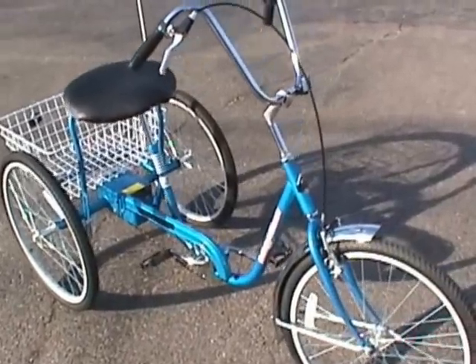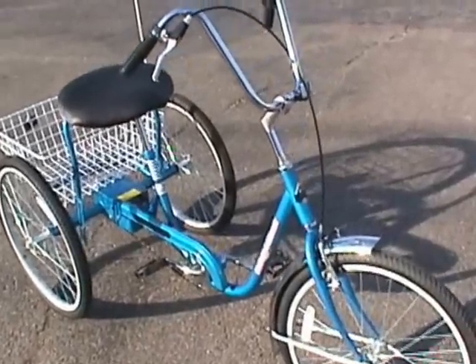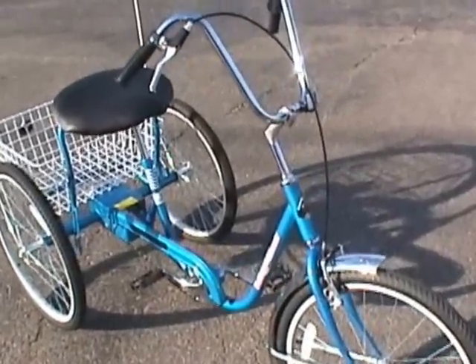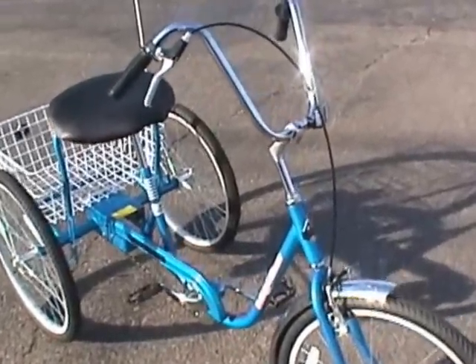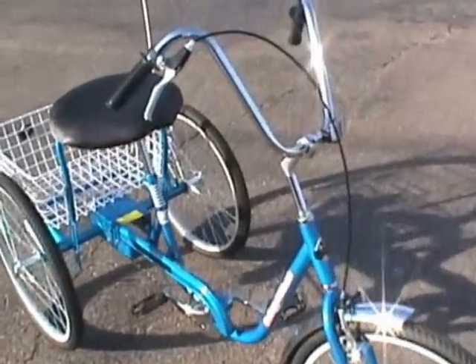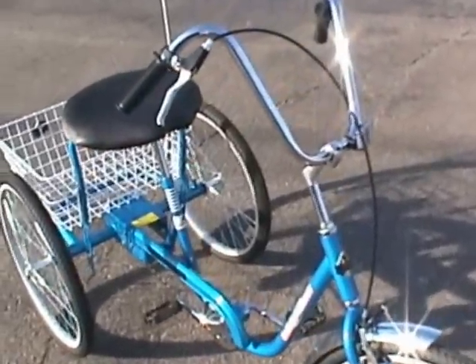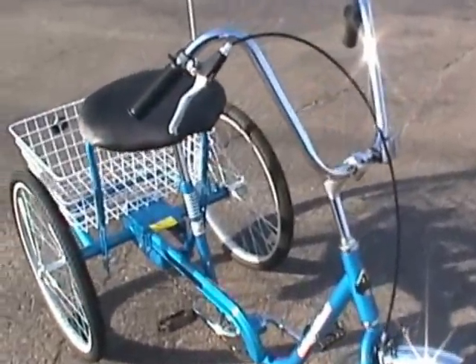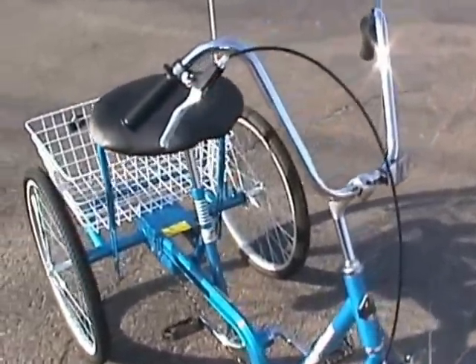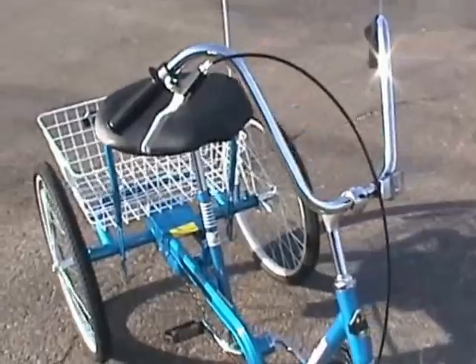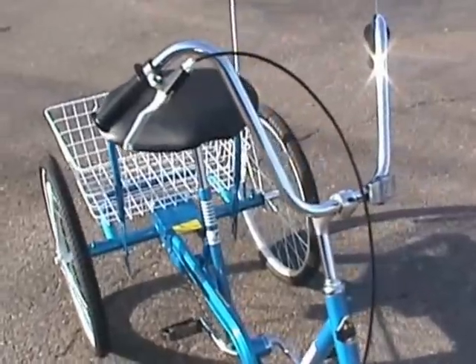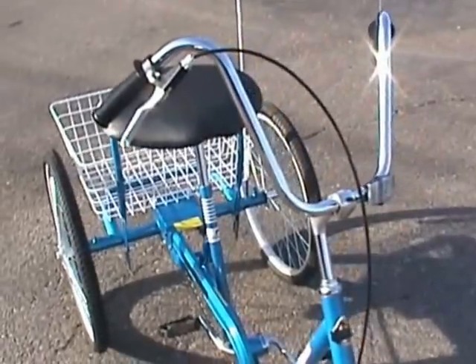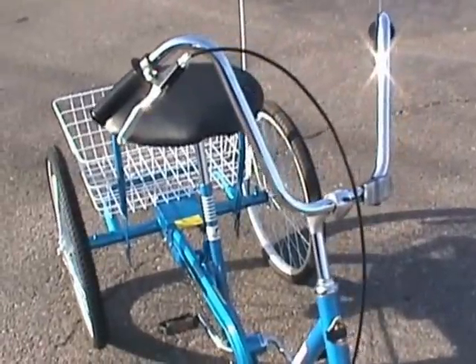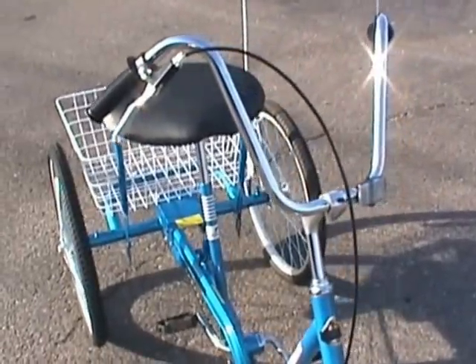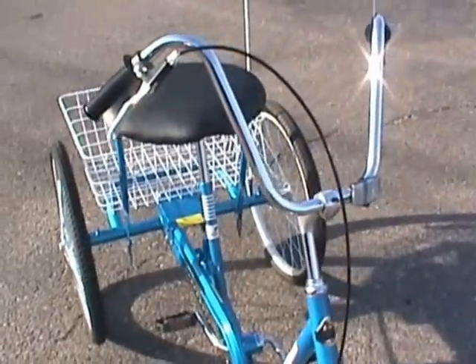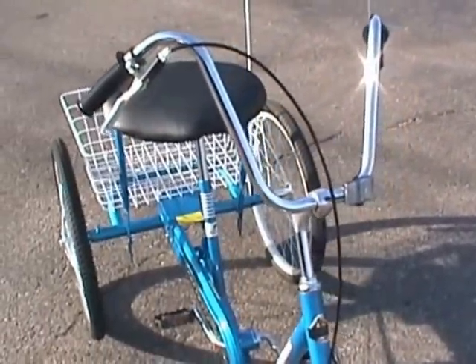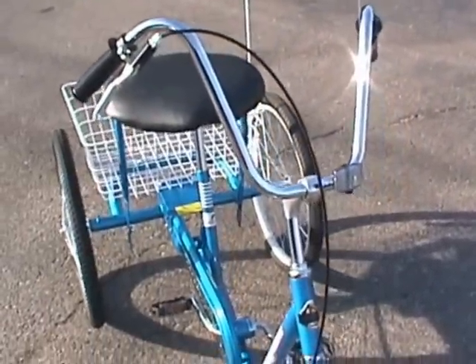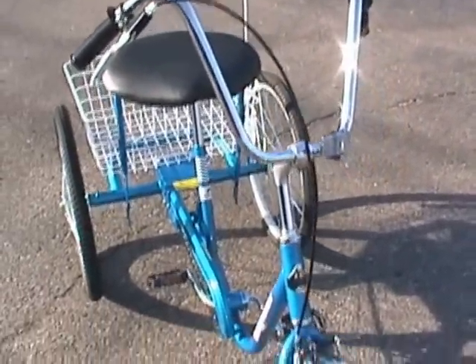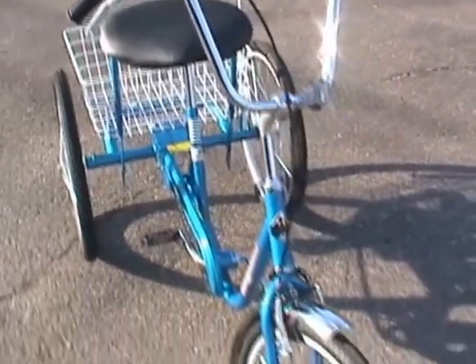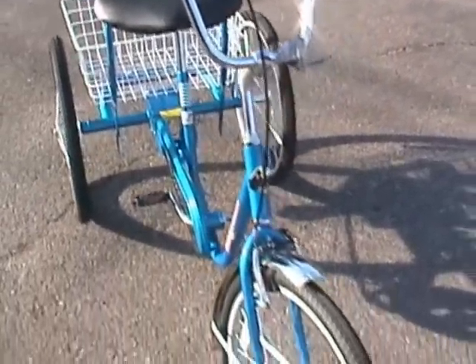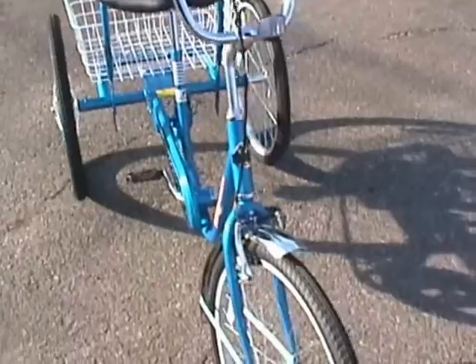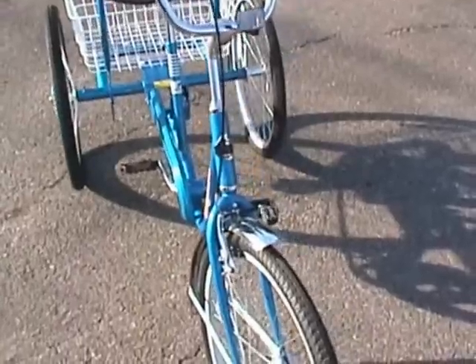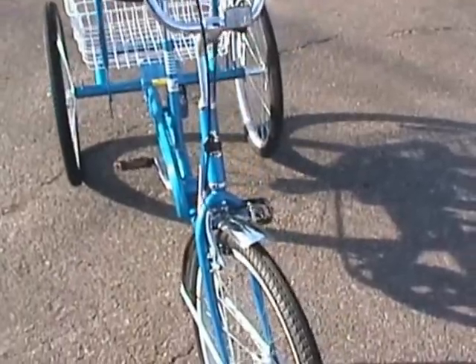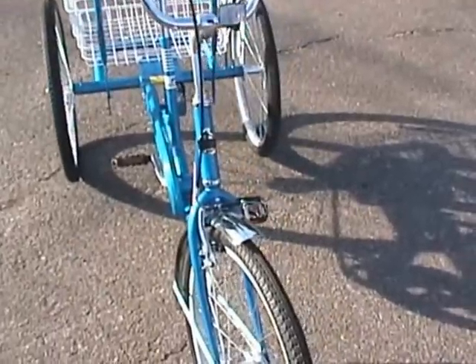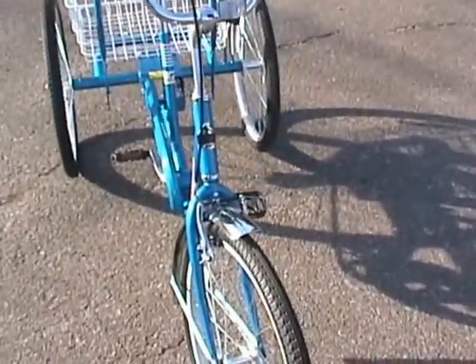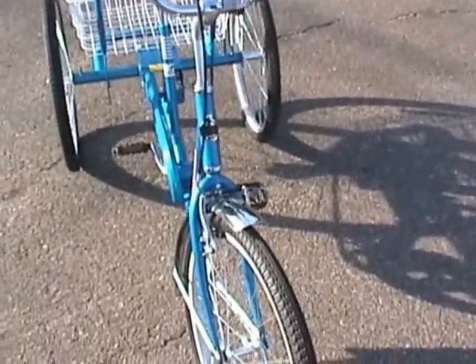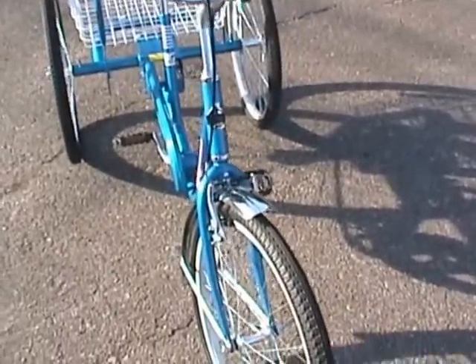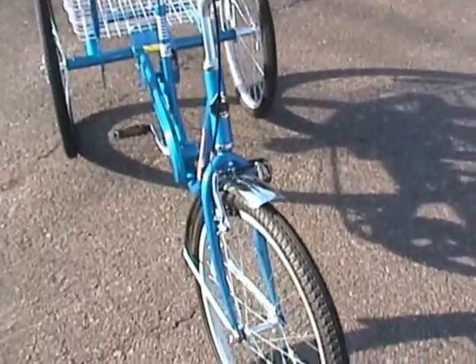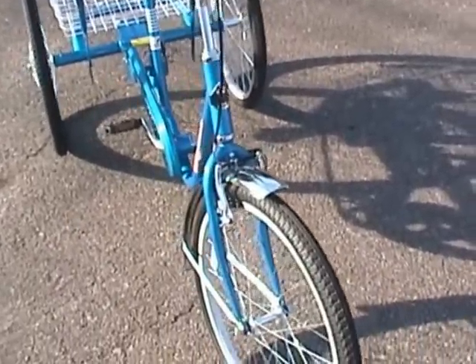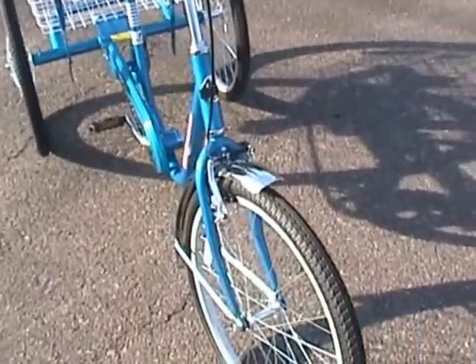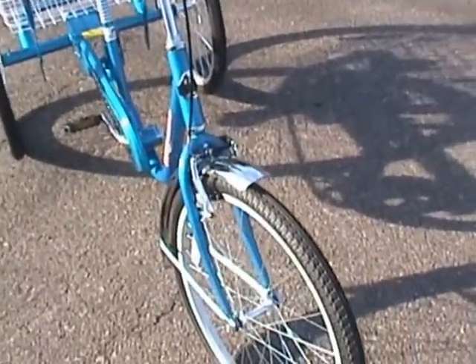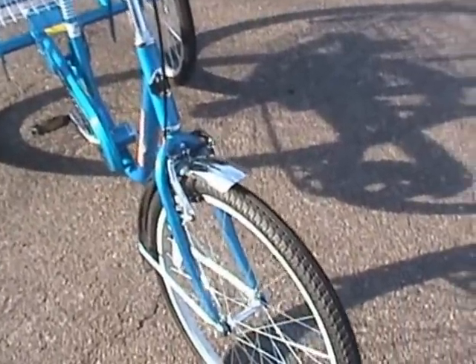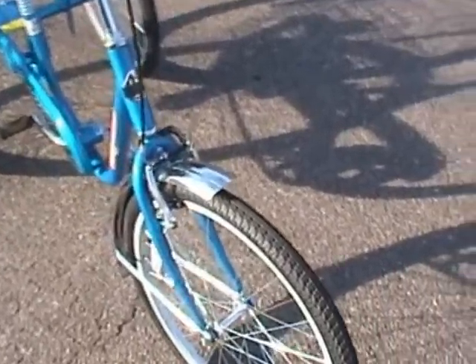Walking around the bicycle — locking brake lever, so you can park your bike on a hill and it won't roll away. Oversized steel frame. Aluminum wheels, so they won't rust.